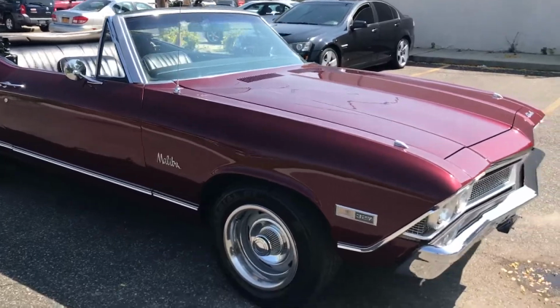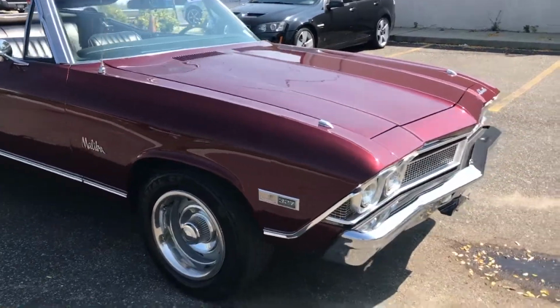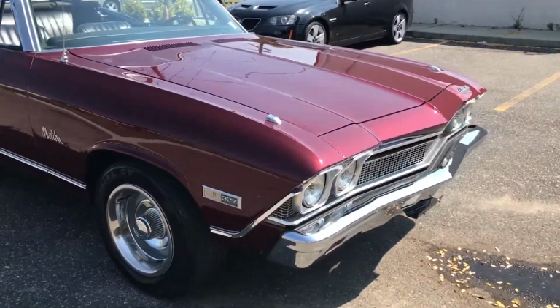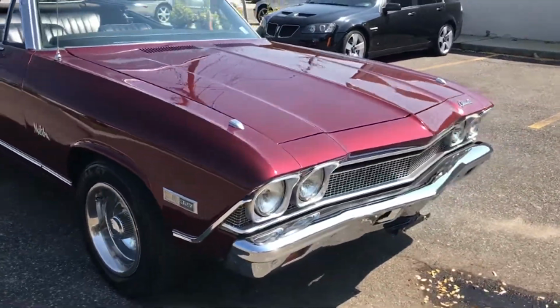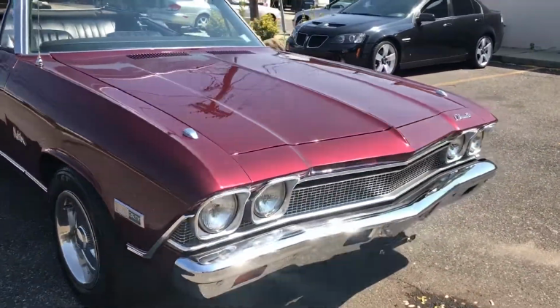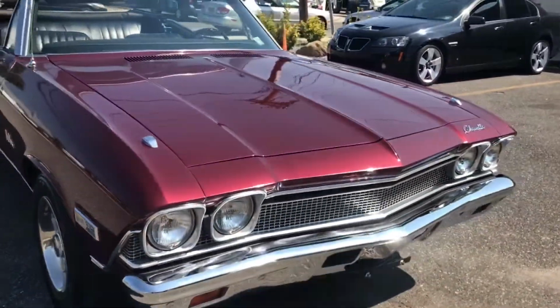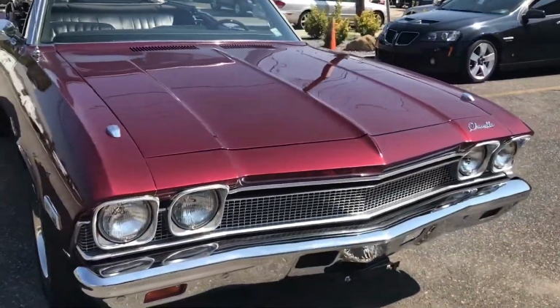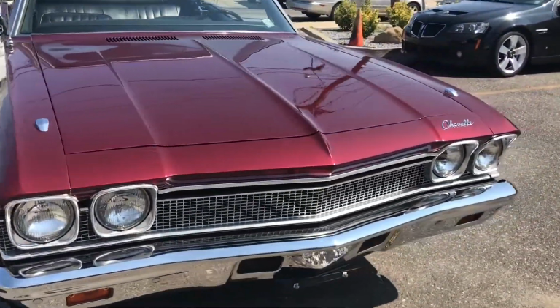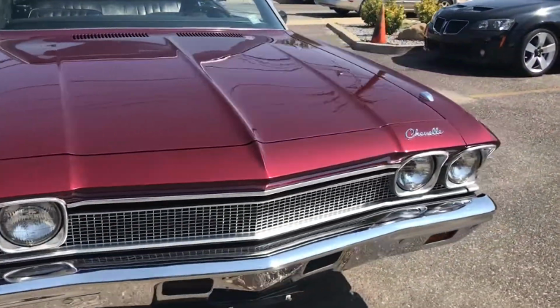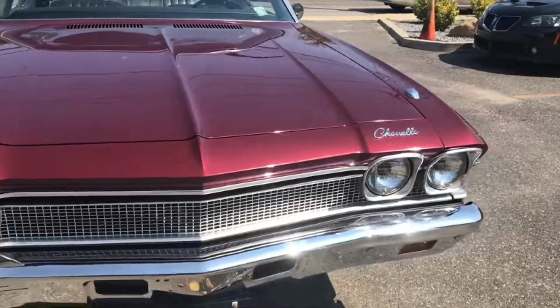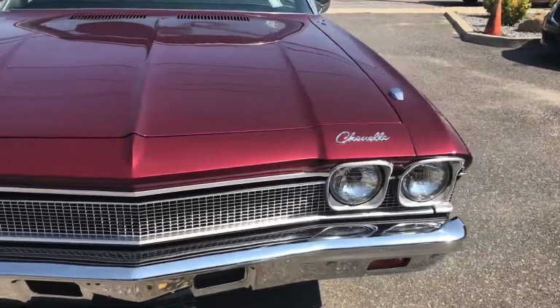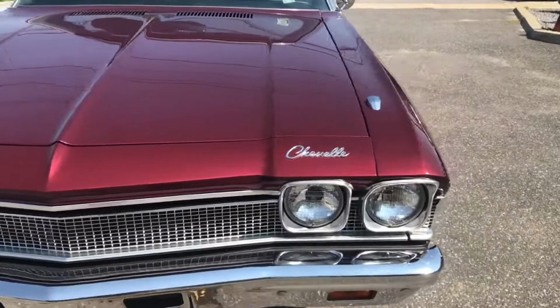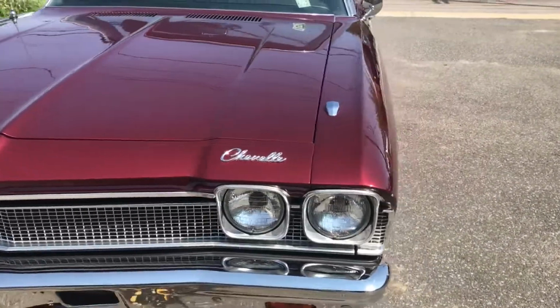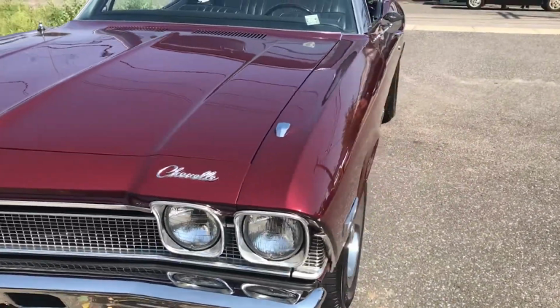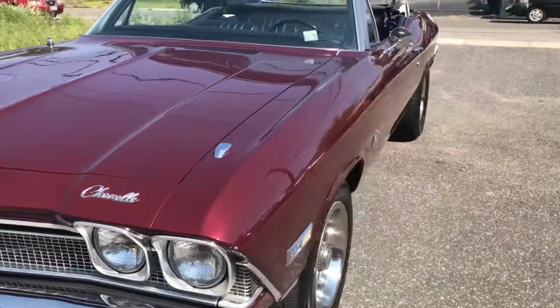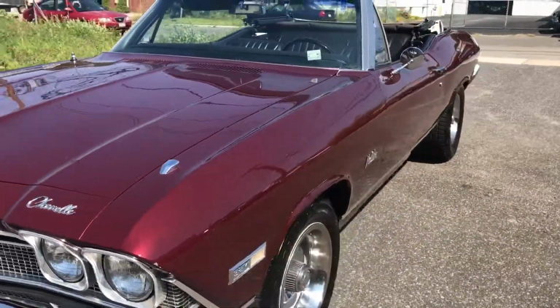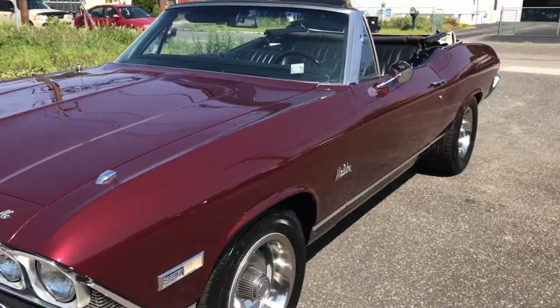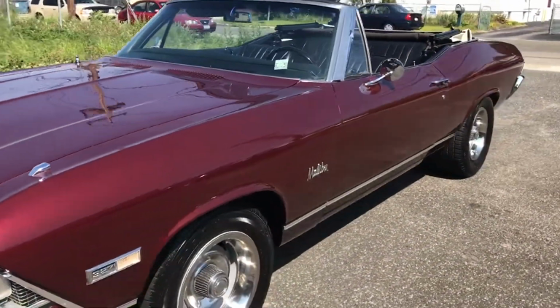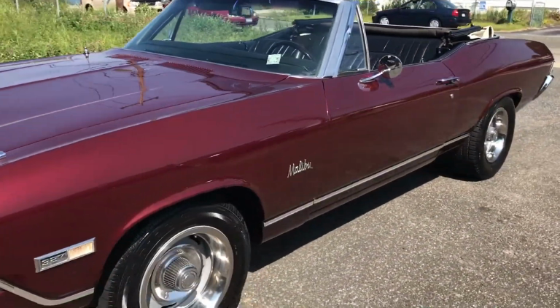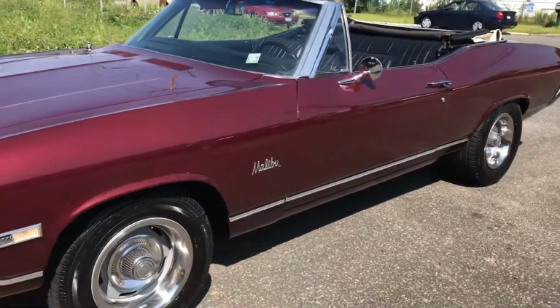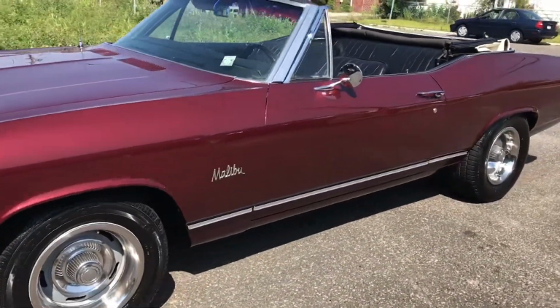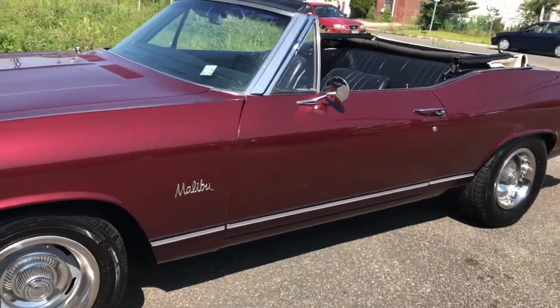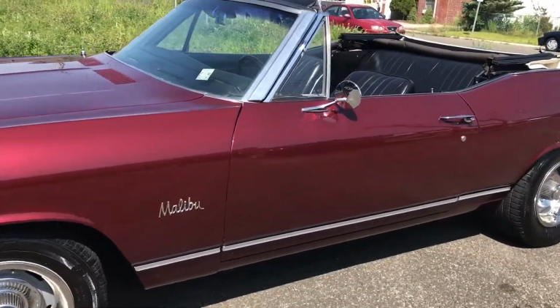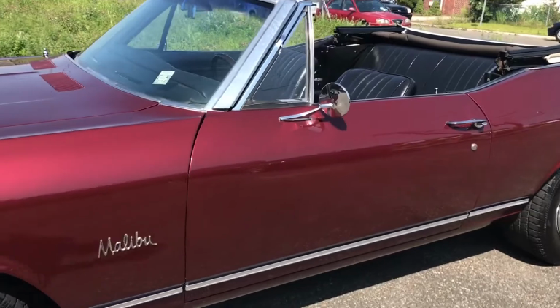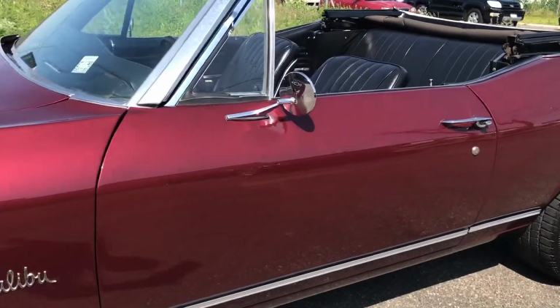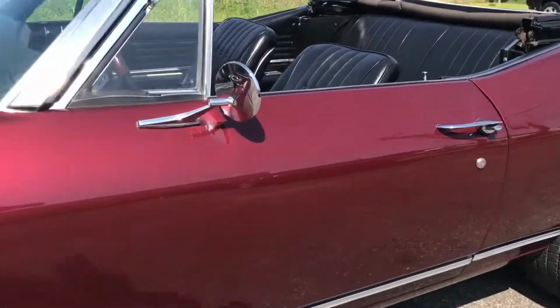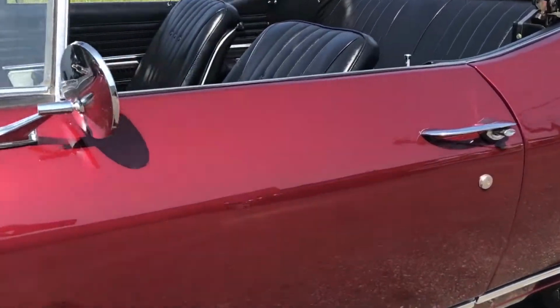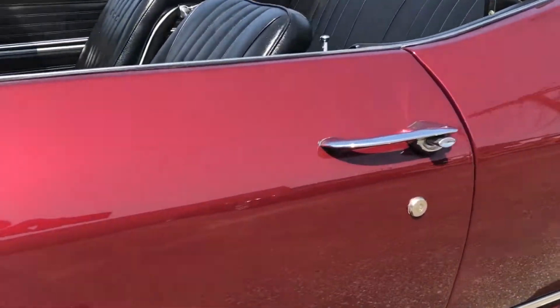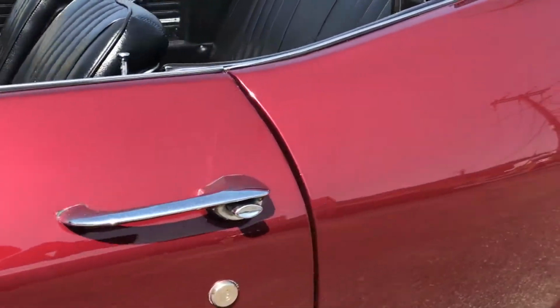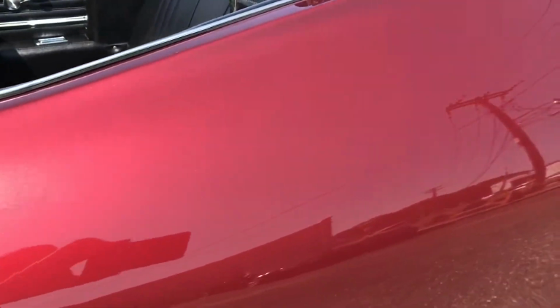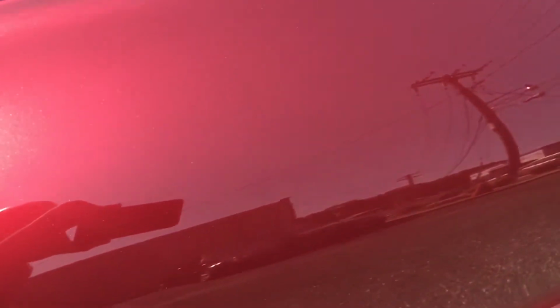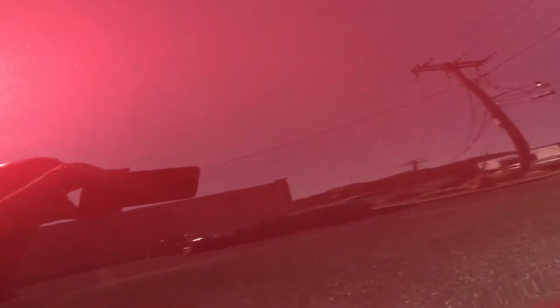Straight engine runs and drives like brand-new. All the chrome is done — nothing to do to this car, just get in and drive it. Wow, what a beautiful car. The paint is just stunning — you can see the depth in the paint, it's absolutely beautiful.